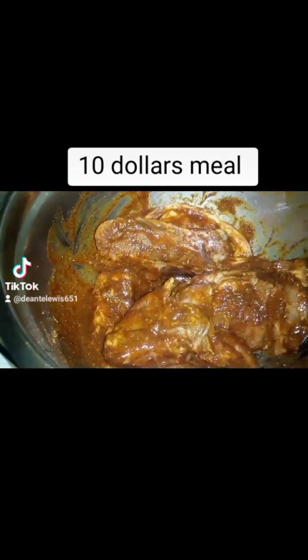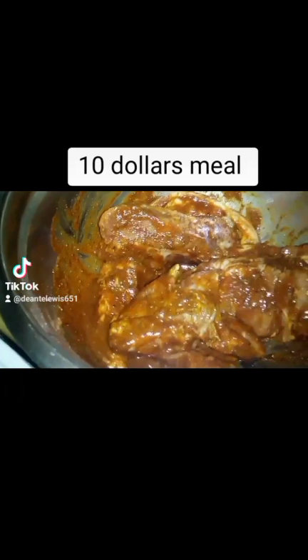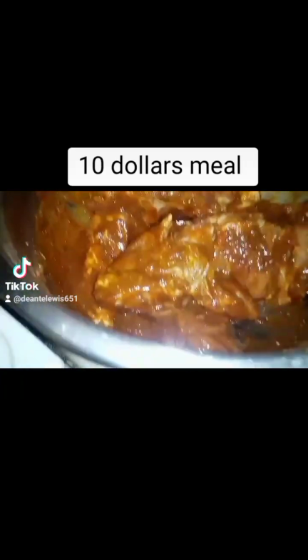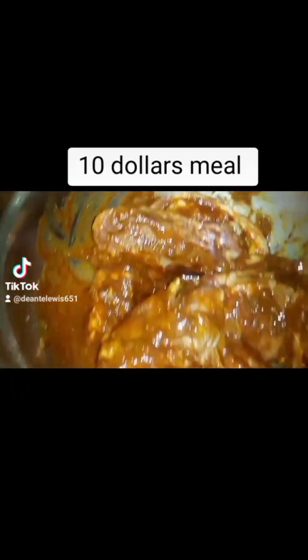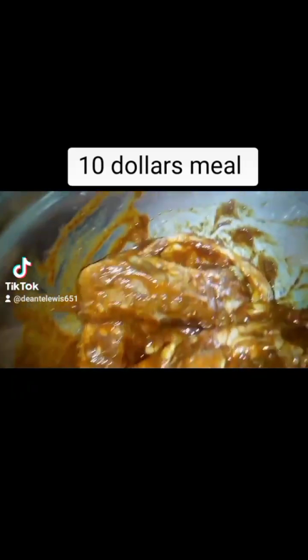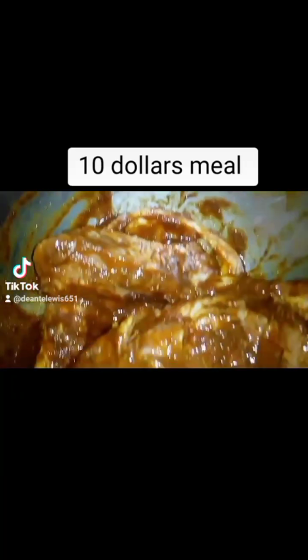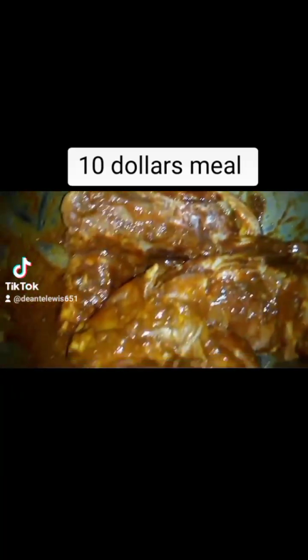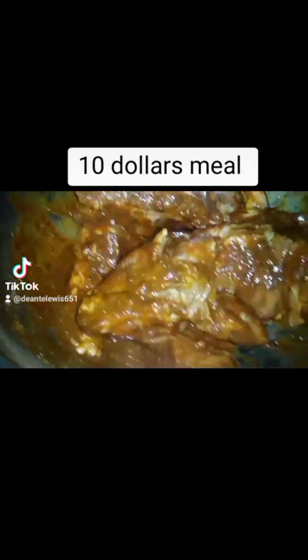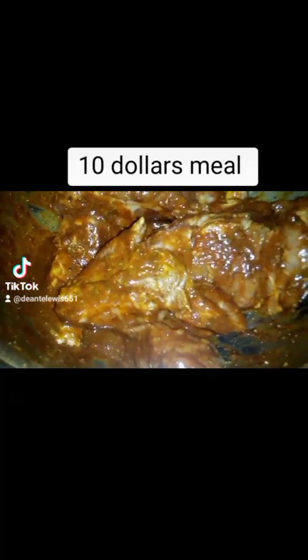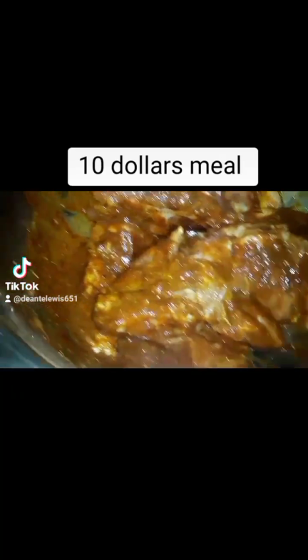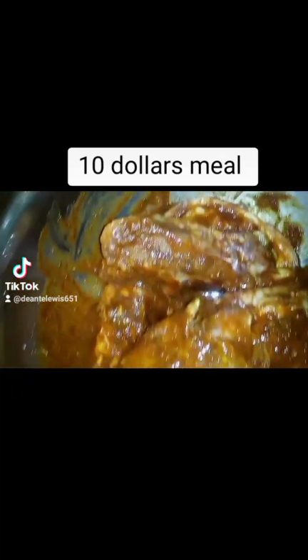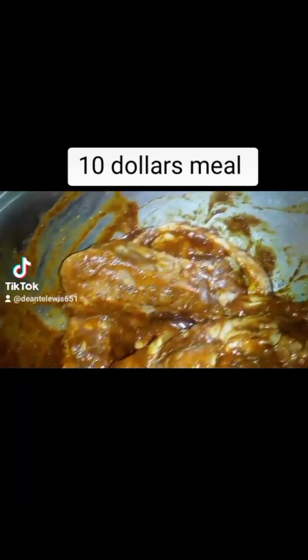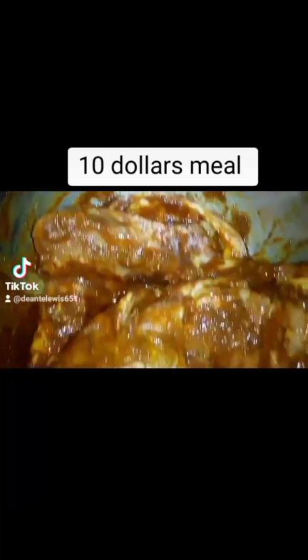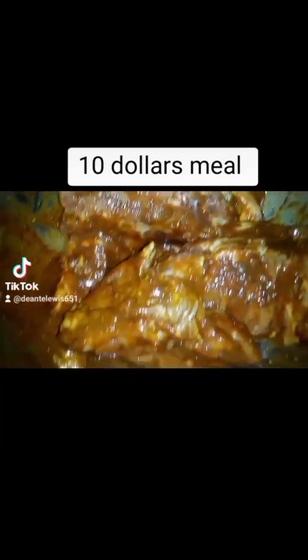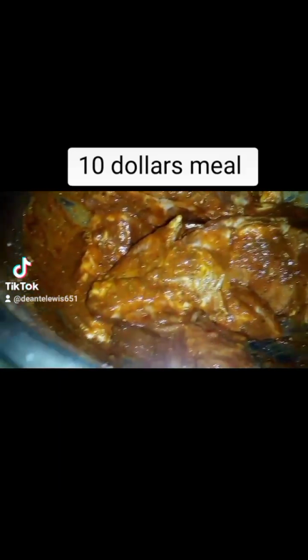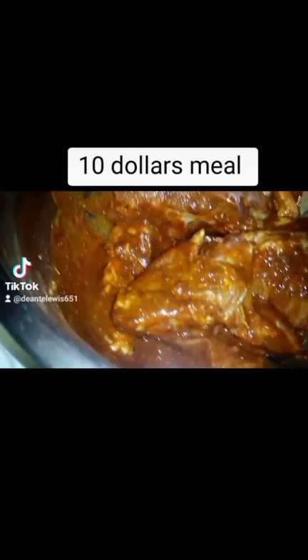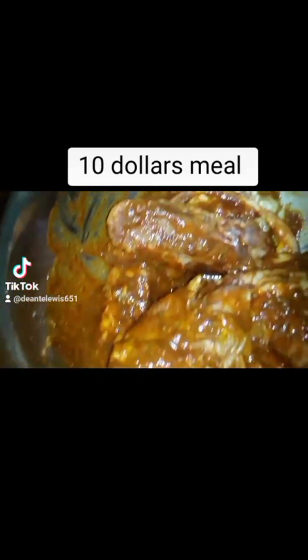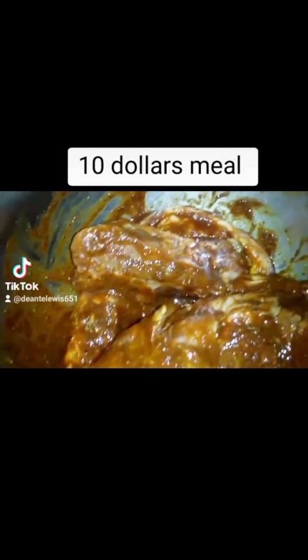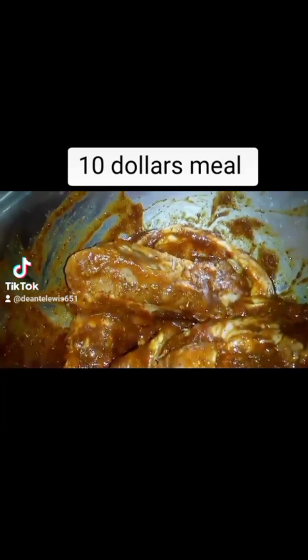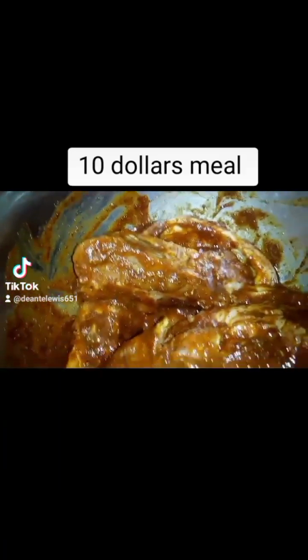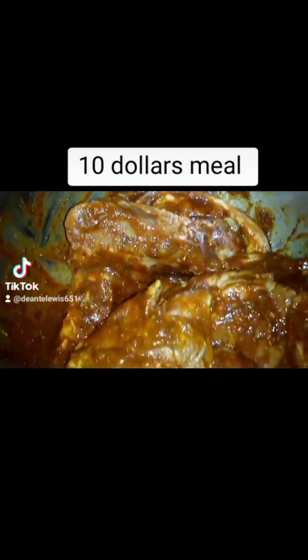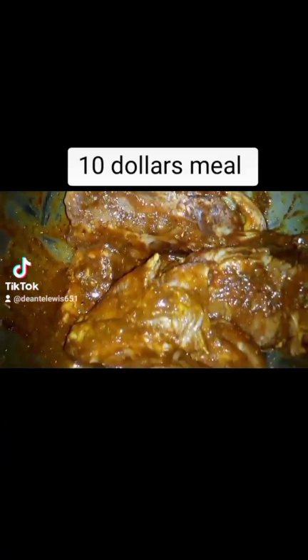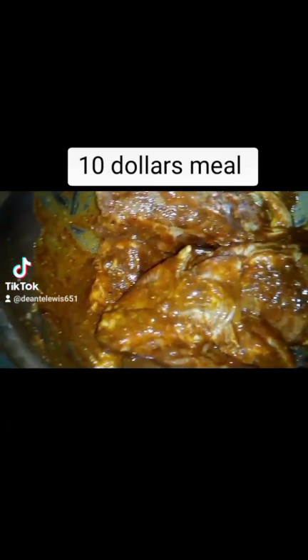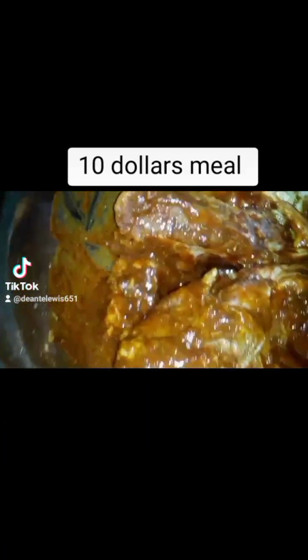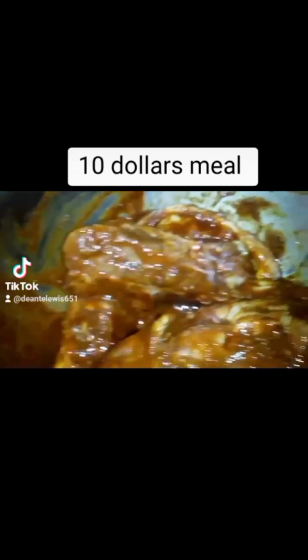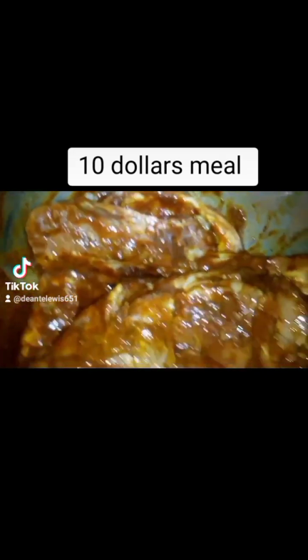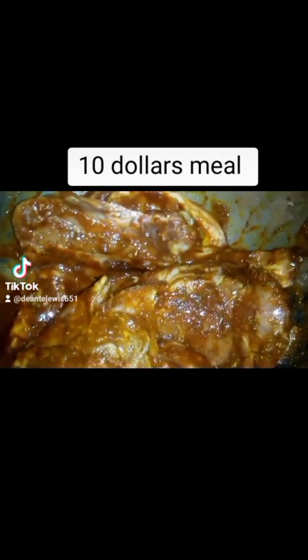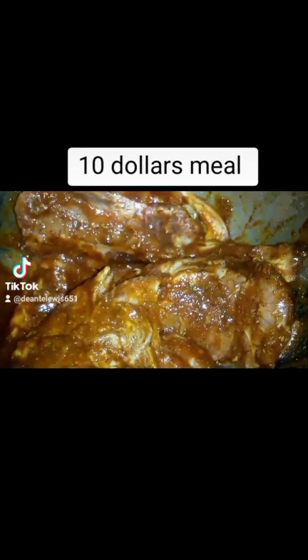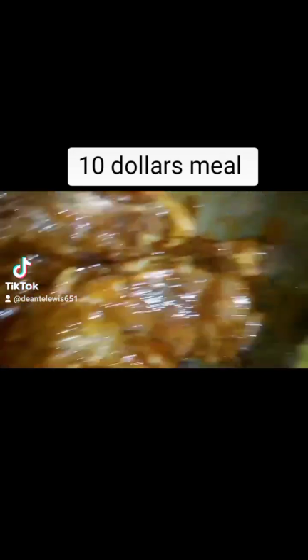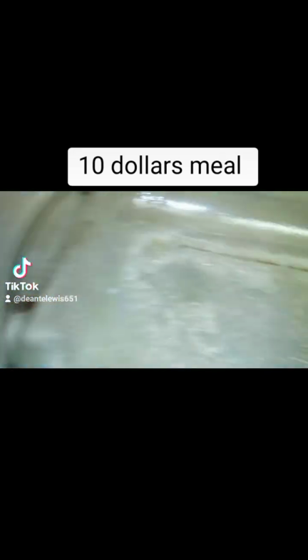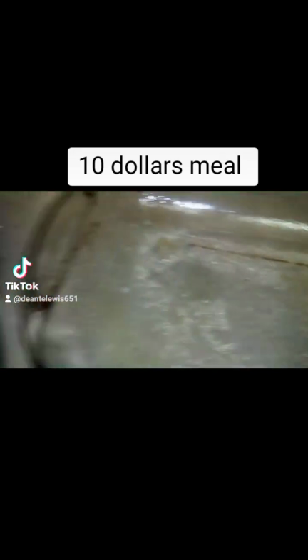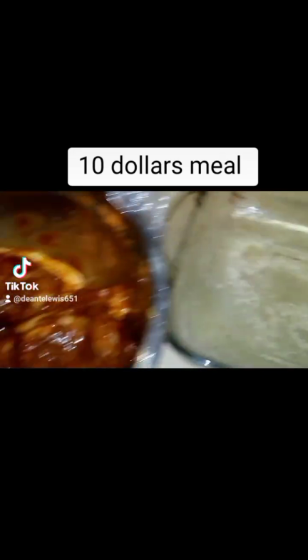Now I got all my pork mixed up right here, as you see — all the dry ingredients, the mustard, the brown sugar, the Worcester sauce, and the hot sauce mixed into the pork. And I'm going to put it into the pan right here.